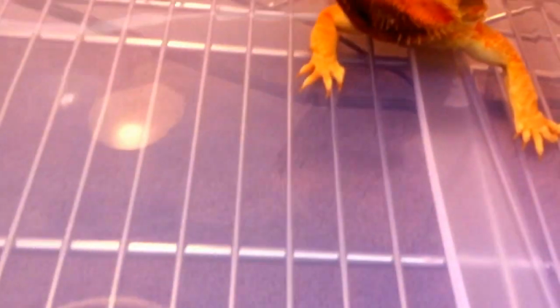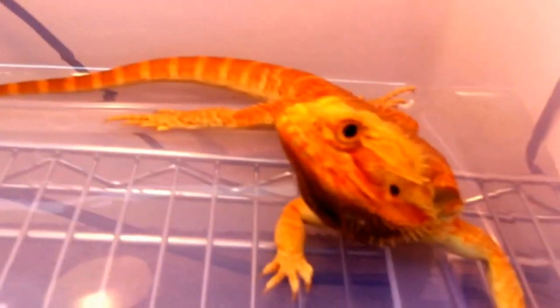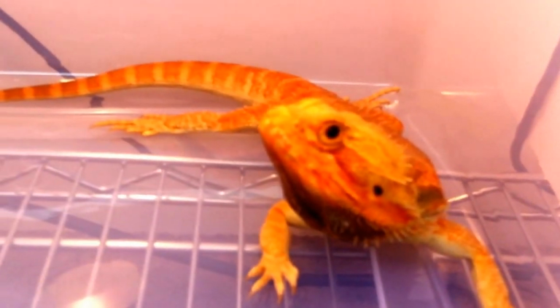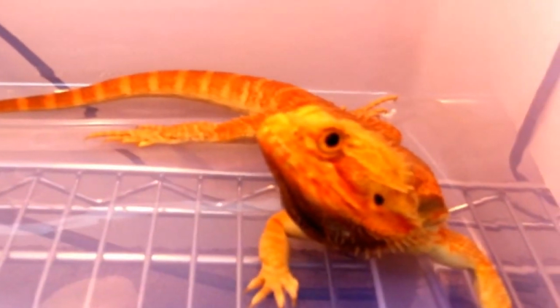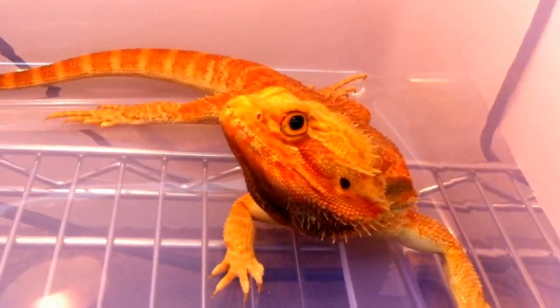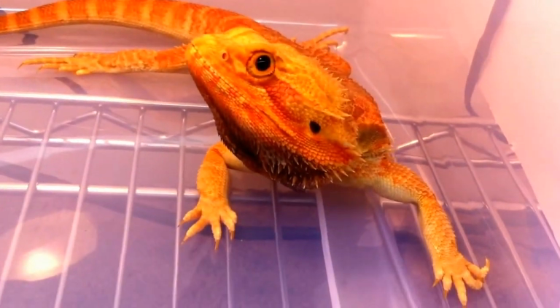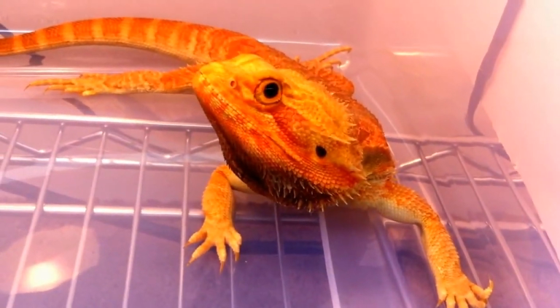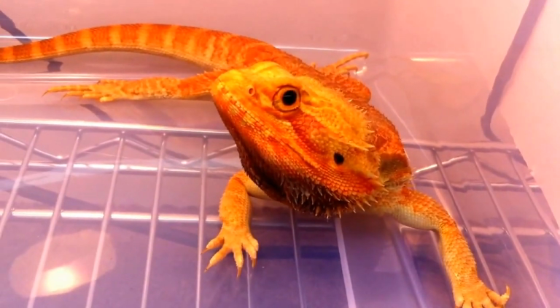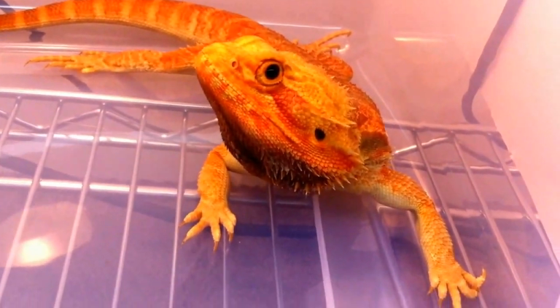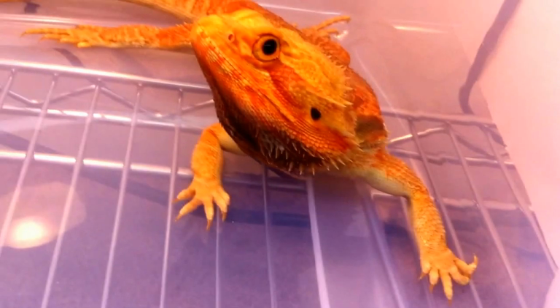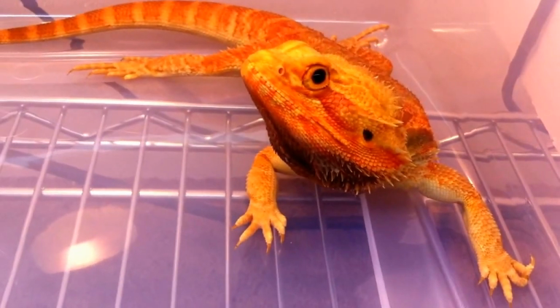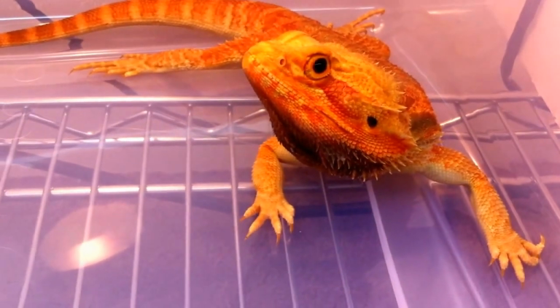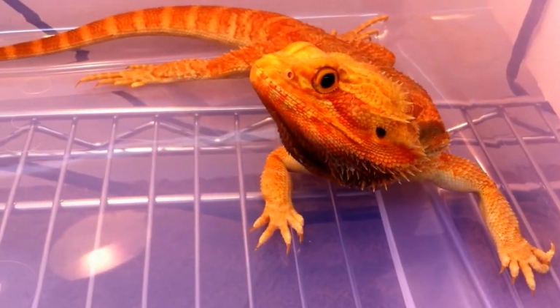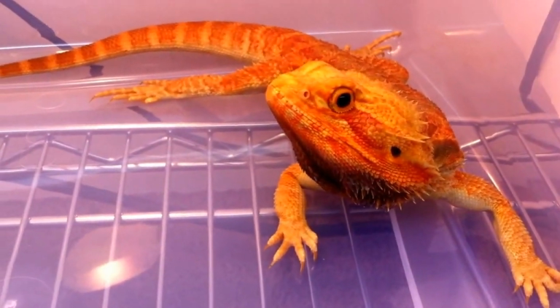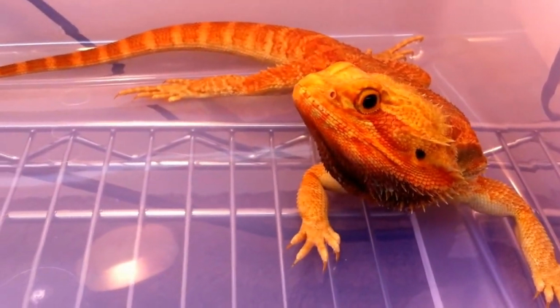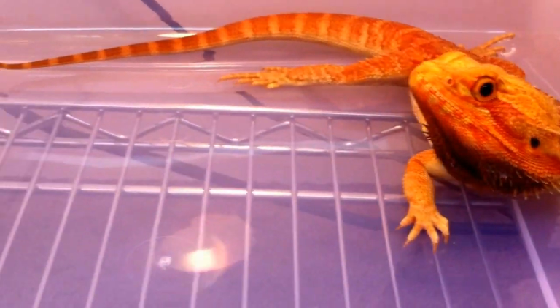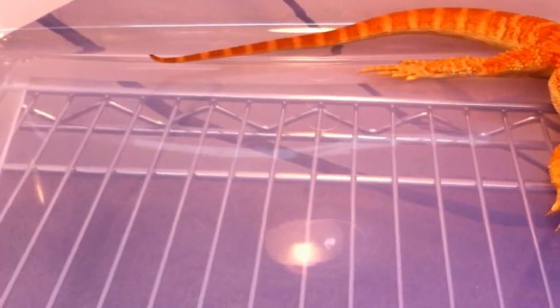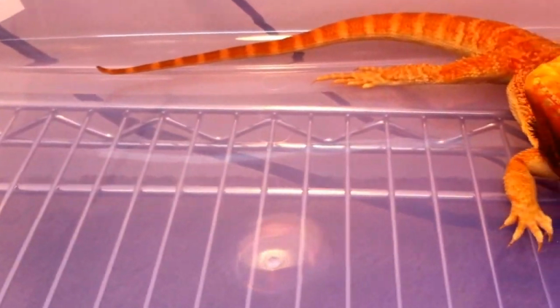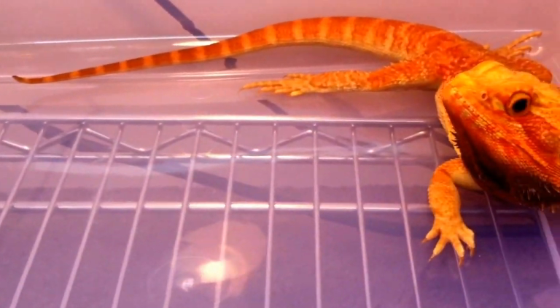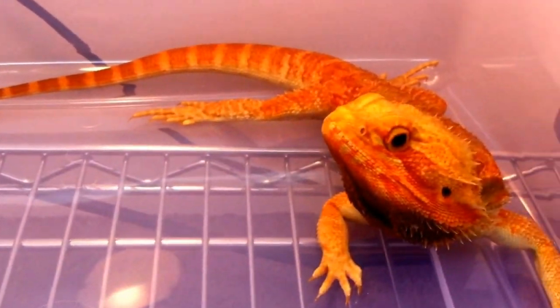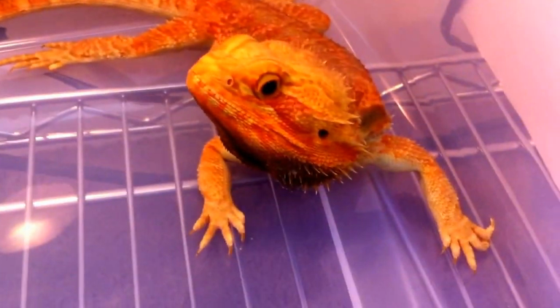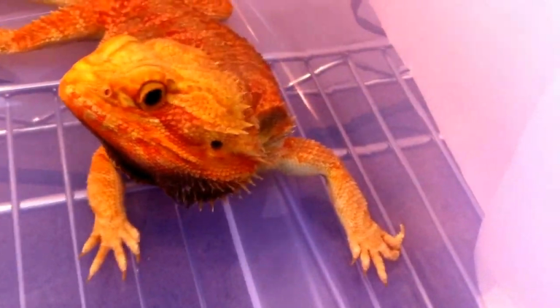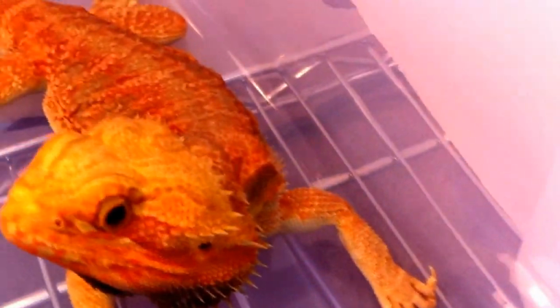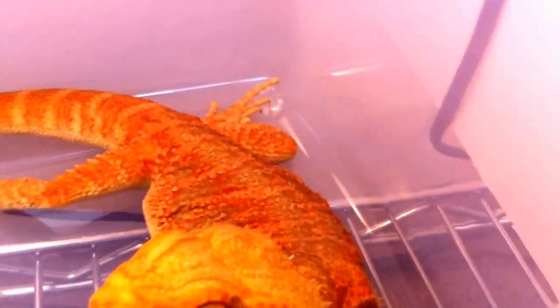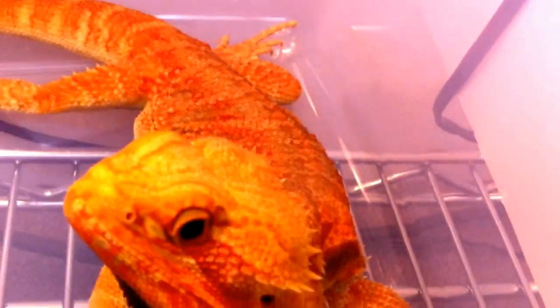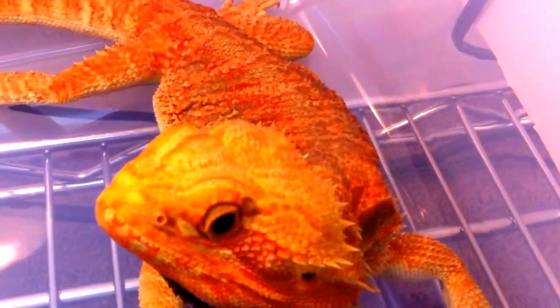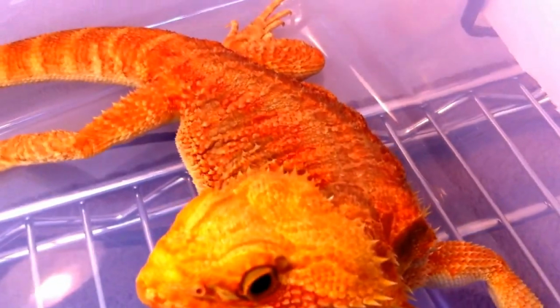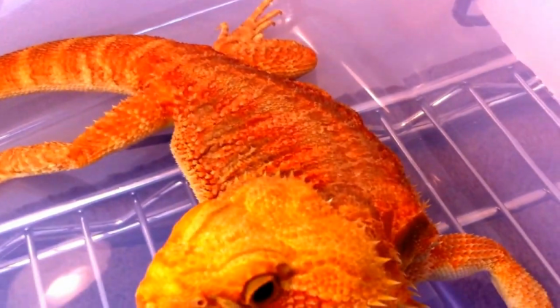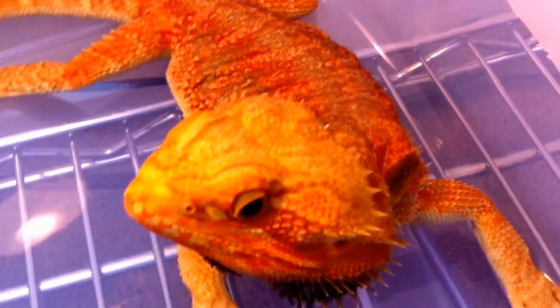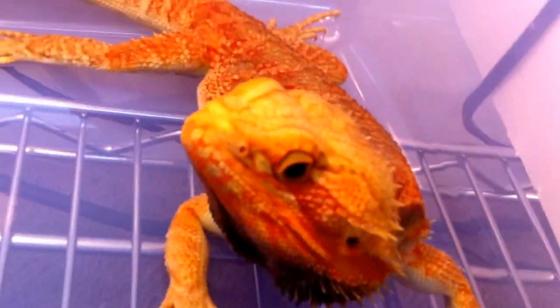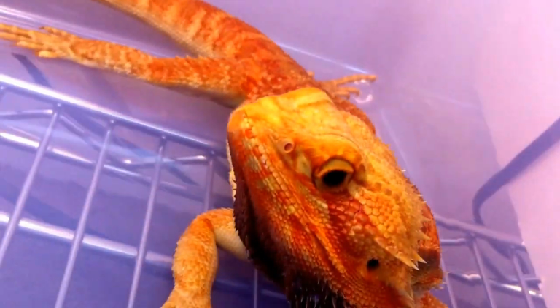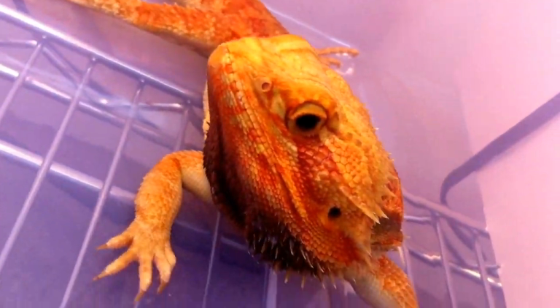This is number eight. He's a hypotrans normal scale — one of our few boys that we have. Really, really intense coloring, as you can see.